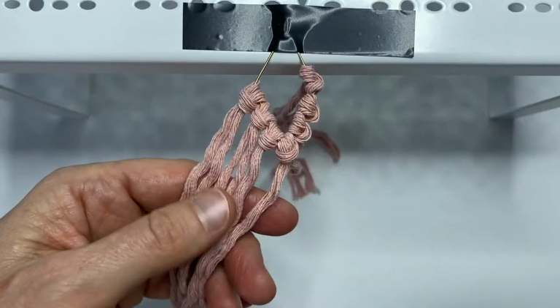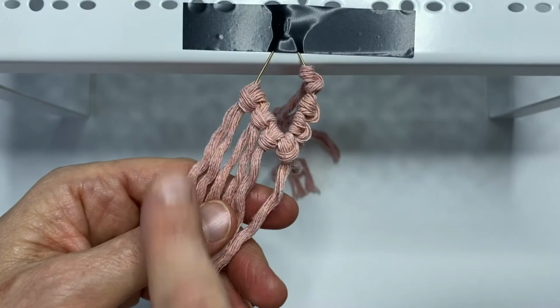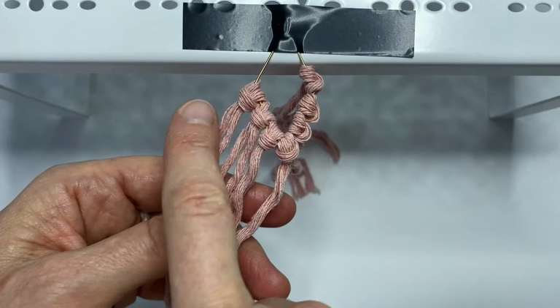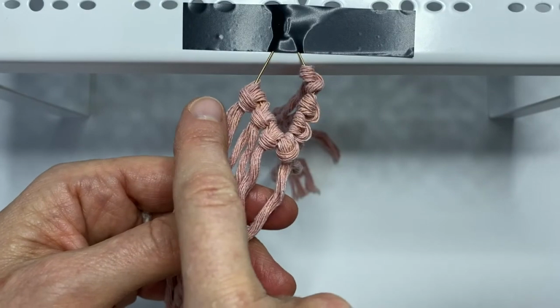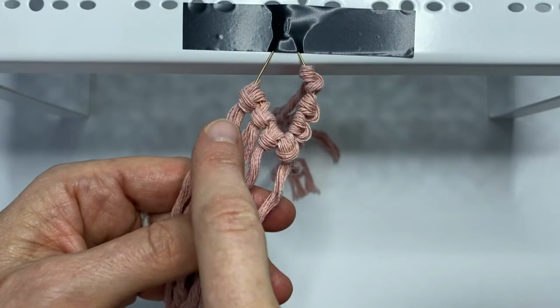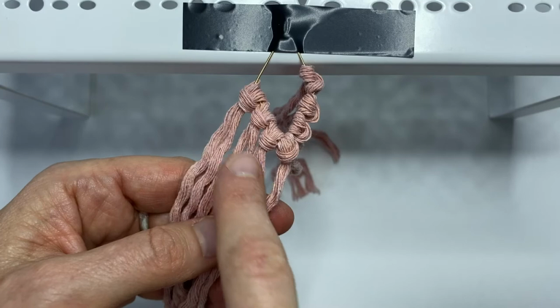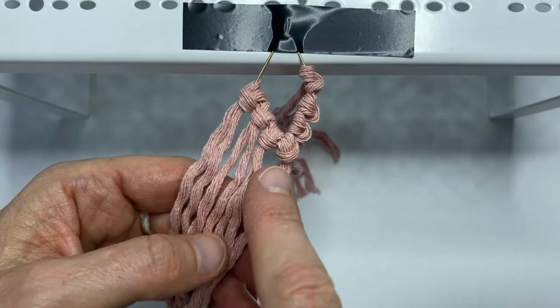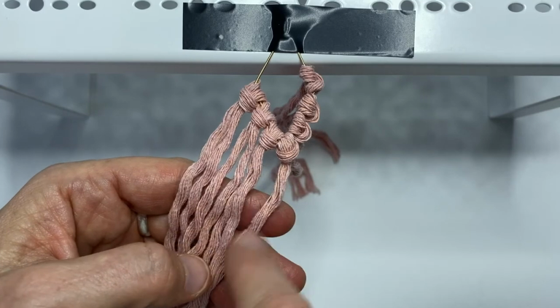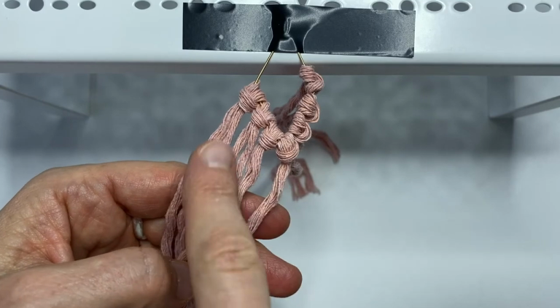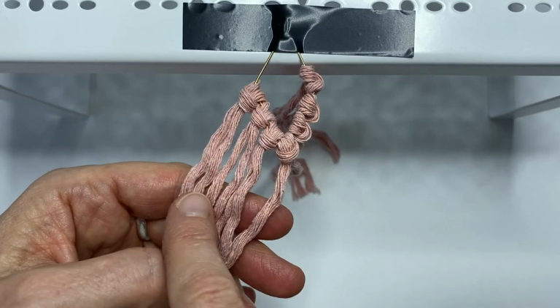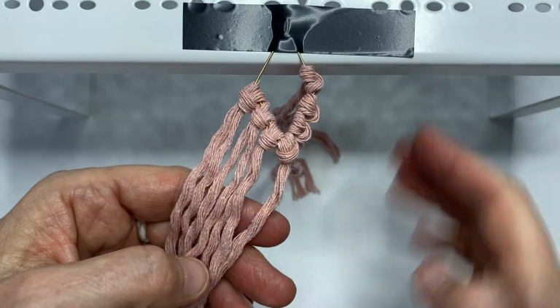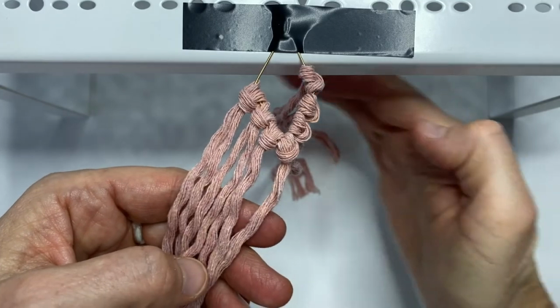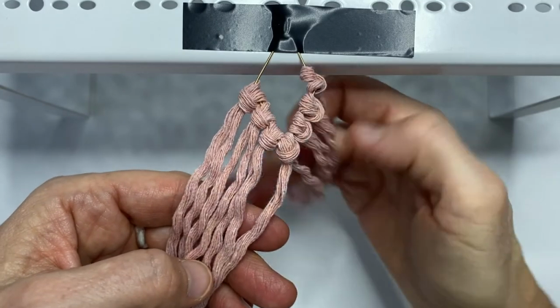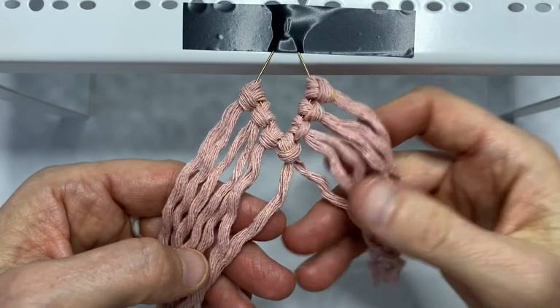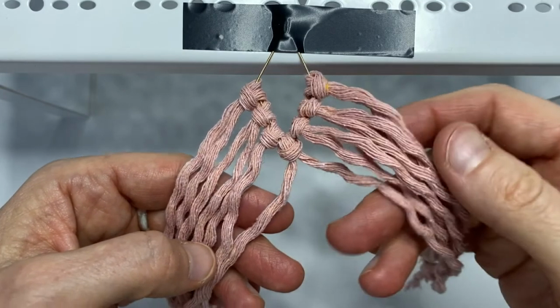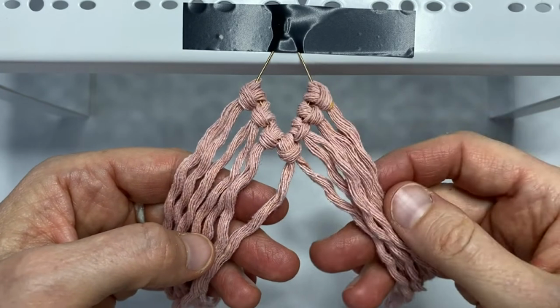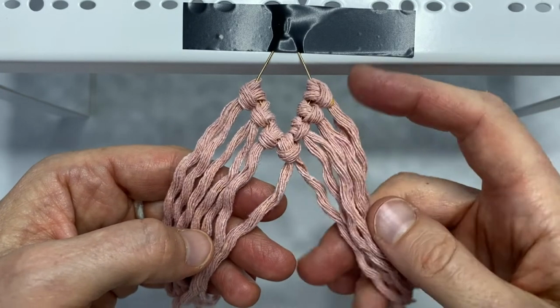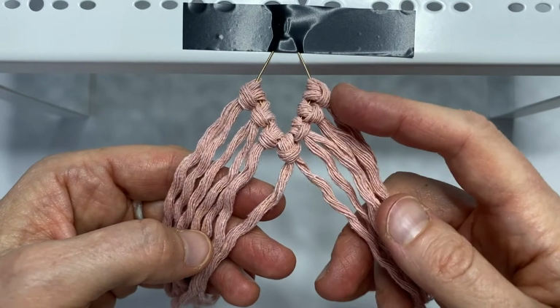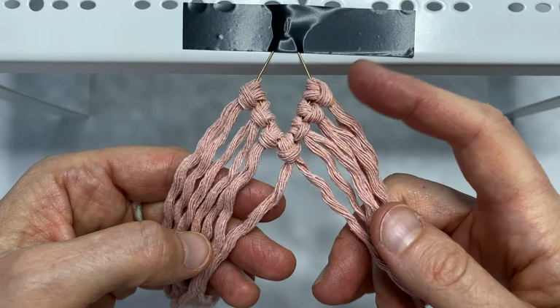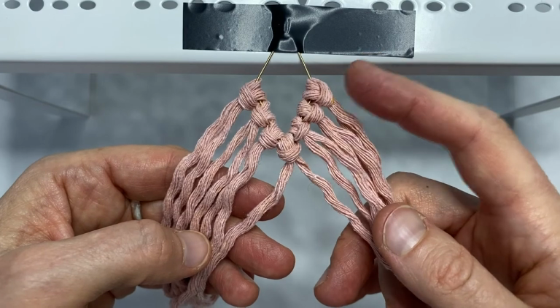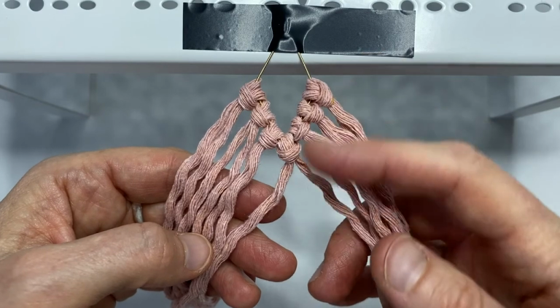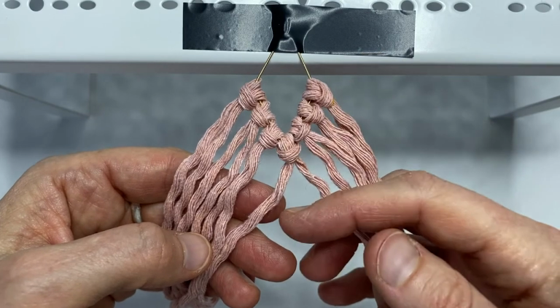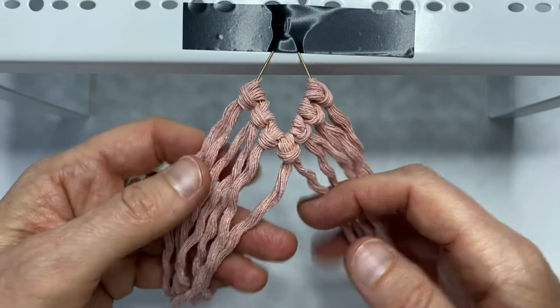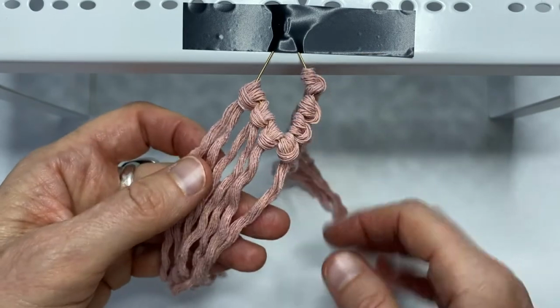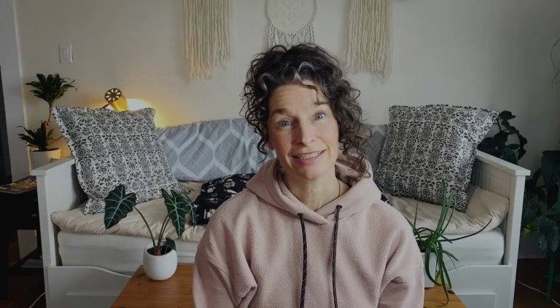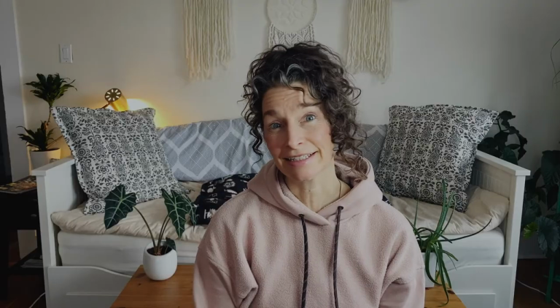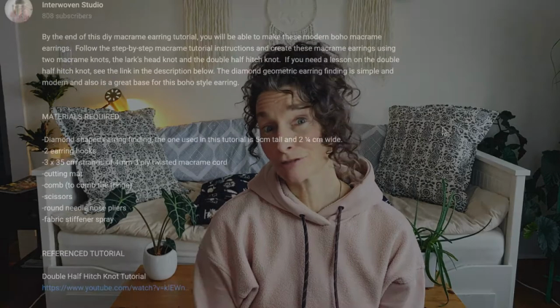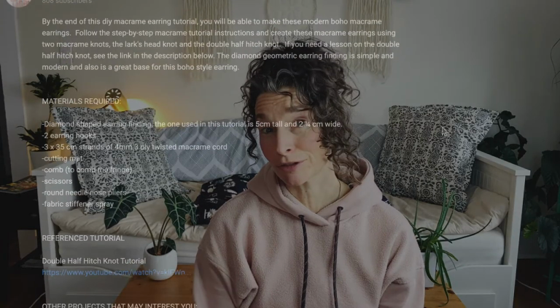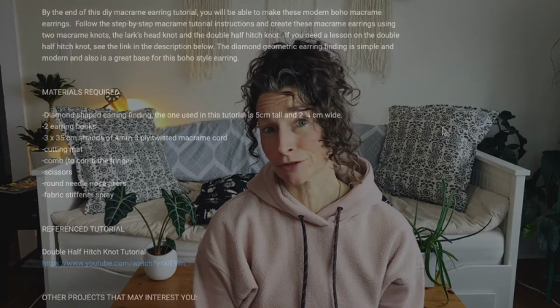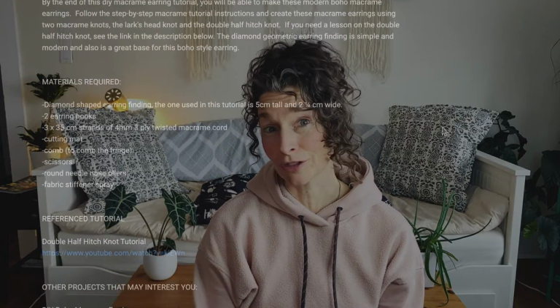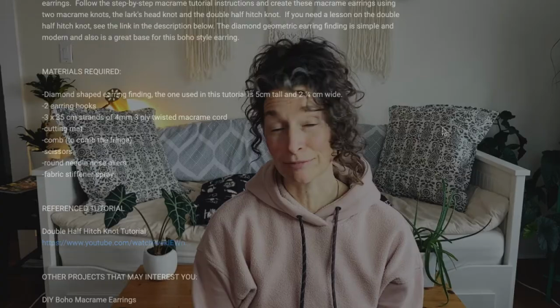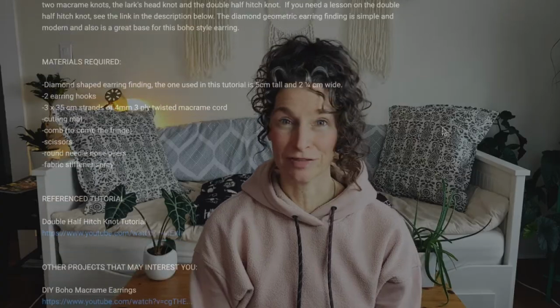Now we'll do double clove hitch knots down the left hand side with the seven strands, and then there's going to be seven strands on the other side to do double clove hitch knots from the right to the left. See the link in the description below for a tutorial on the double clove hitch.